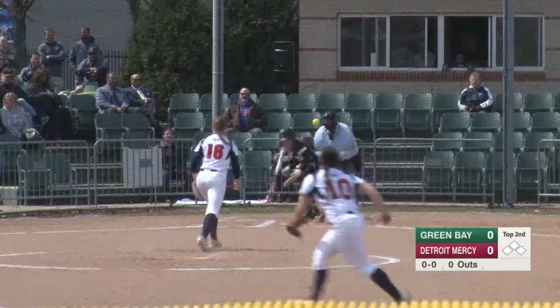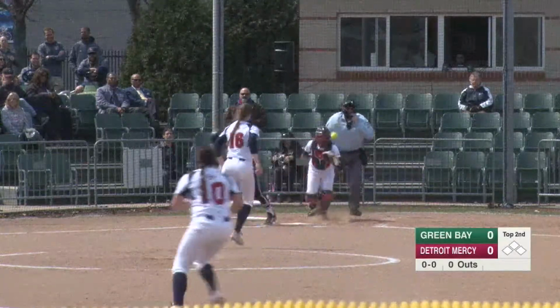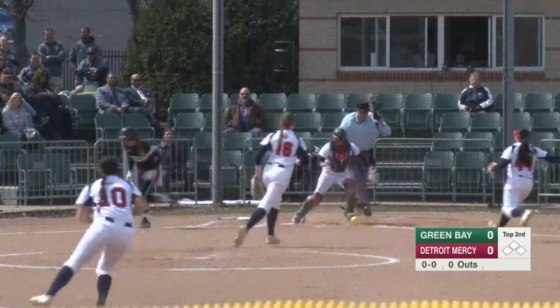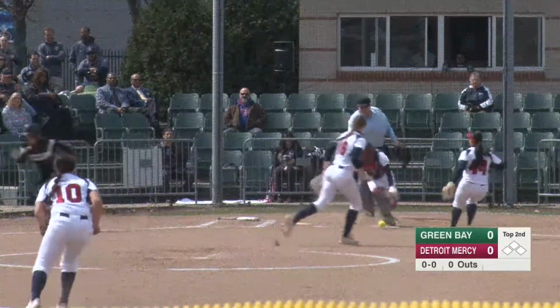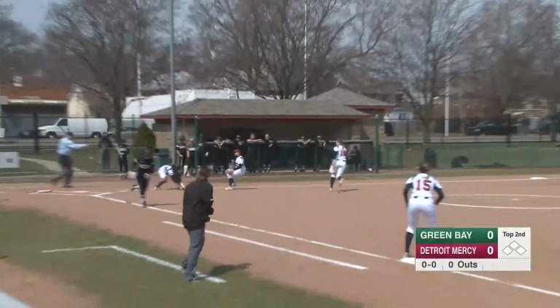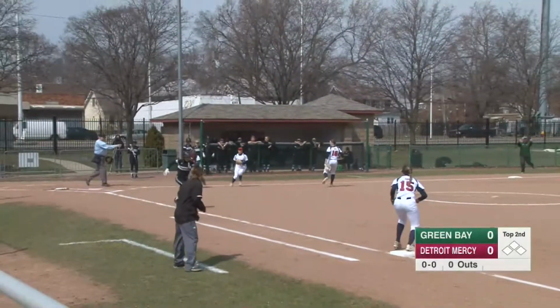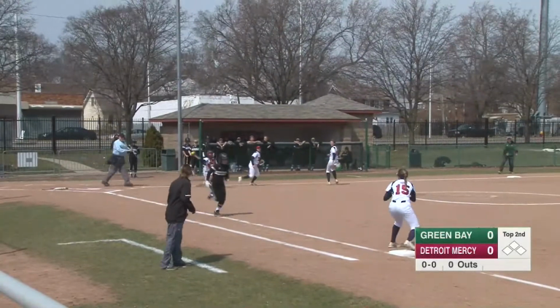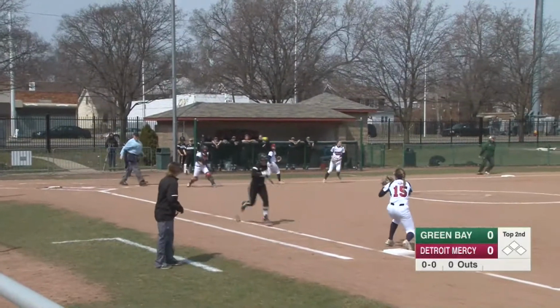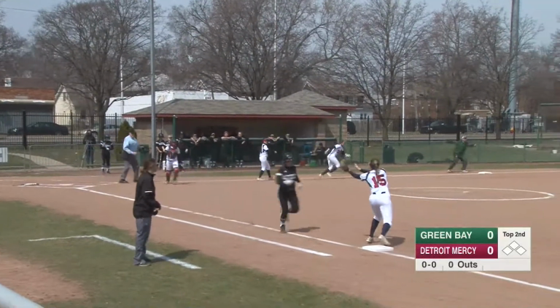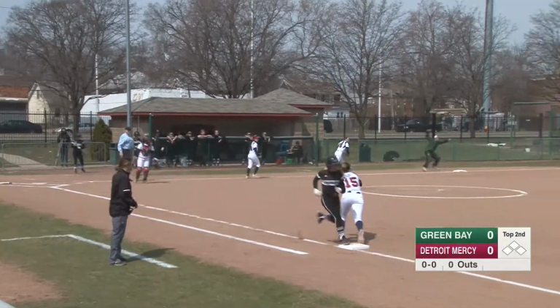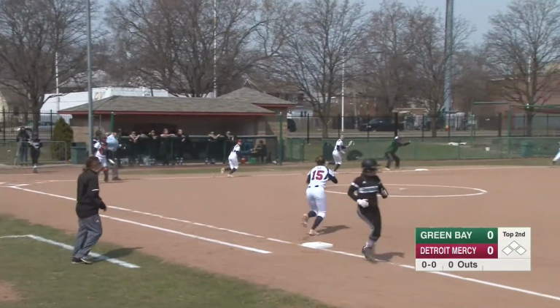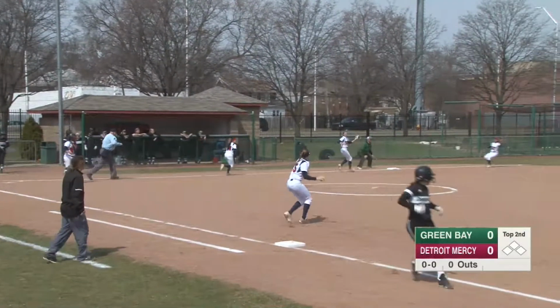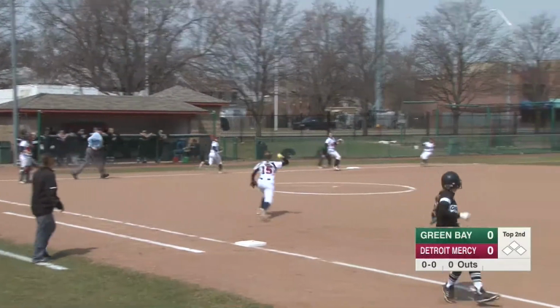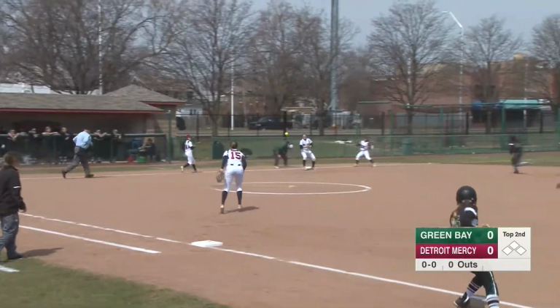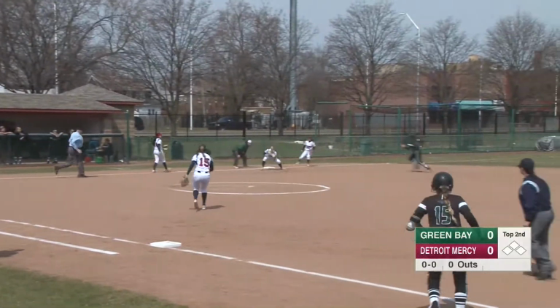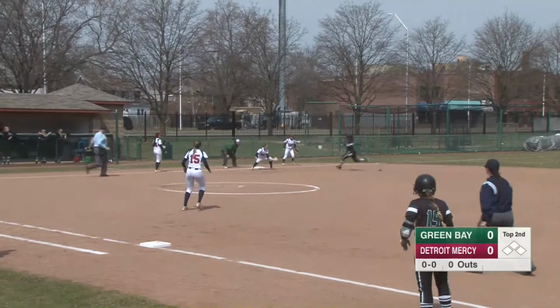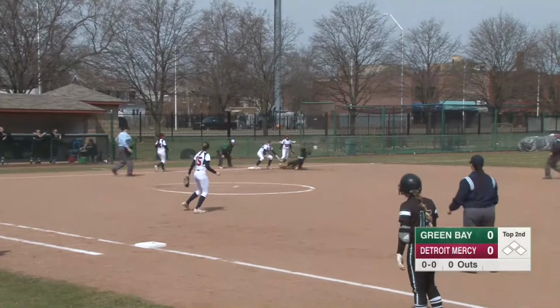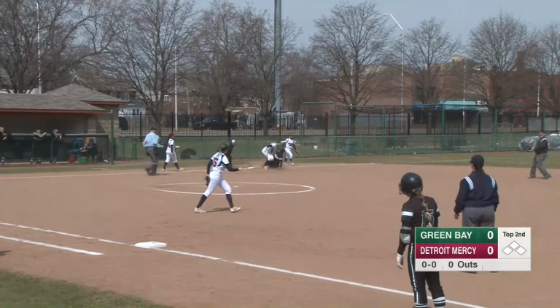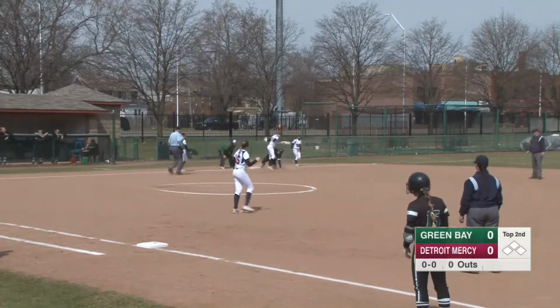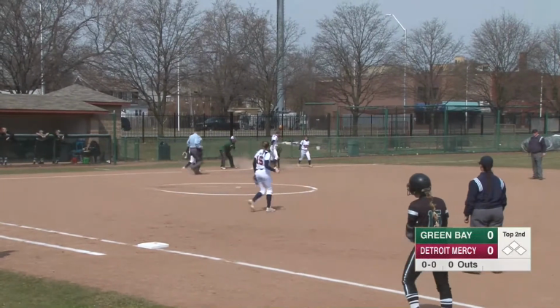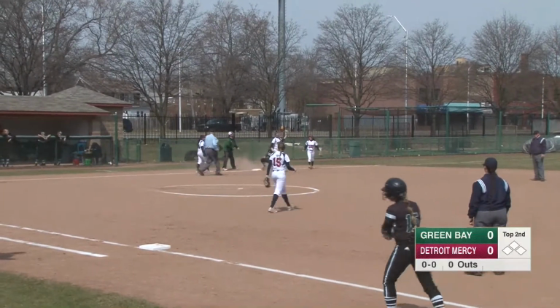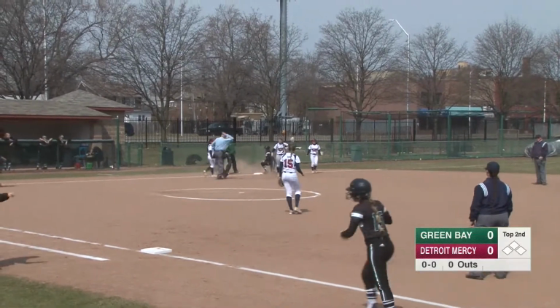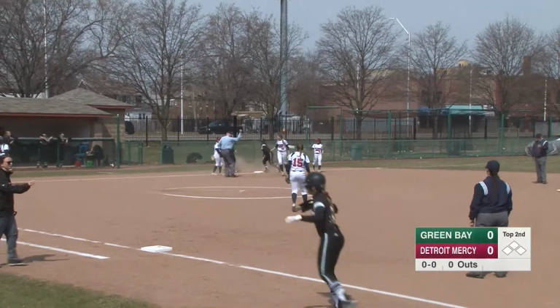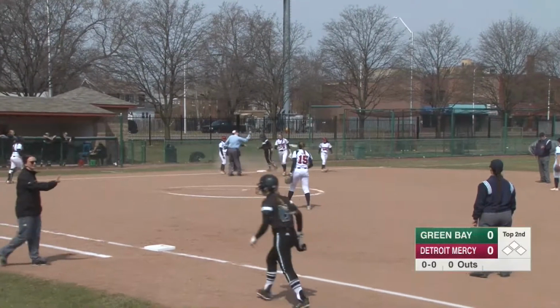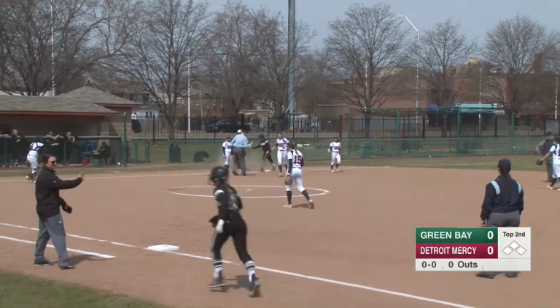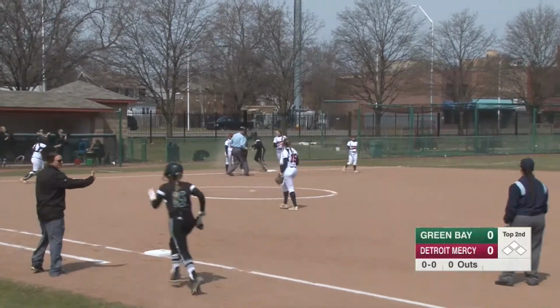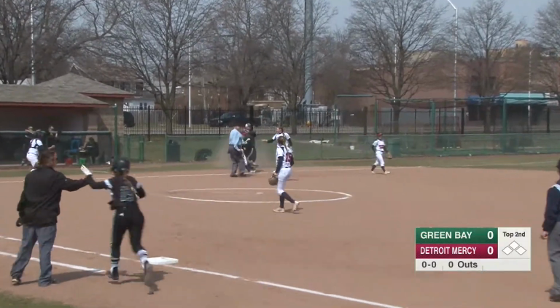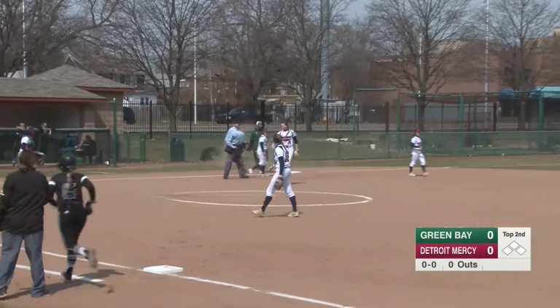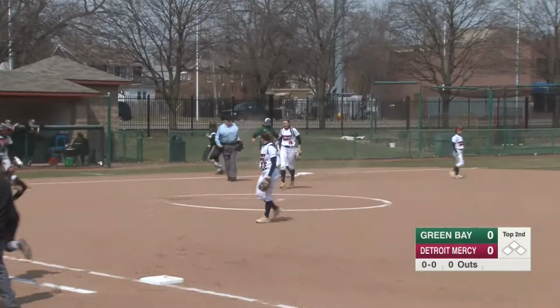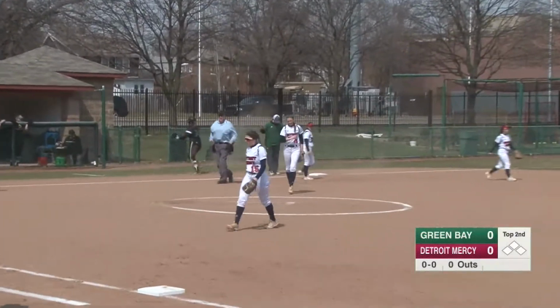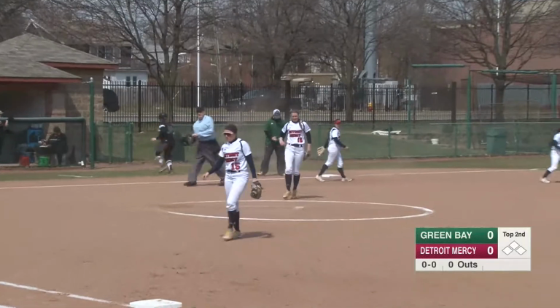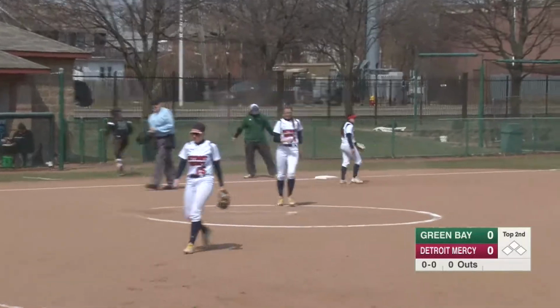Shows bunt, lays it down, this one's going to be in play. Mano fields and has to fire to first base quickly. Lang fires over to third base, Mauser applies the tag and the Titans get the double play. Good heads up play from the infield right there.